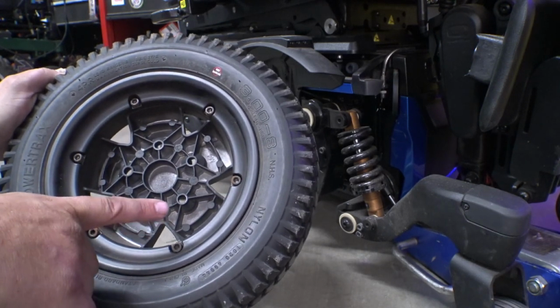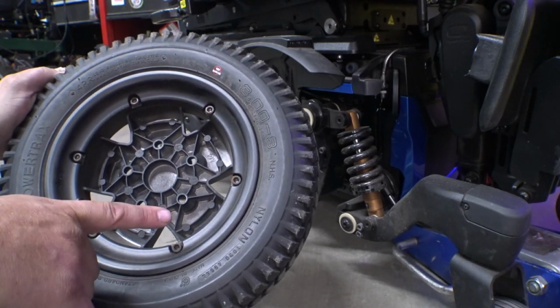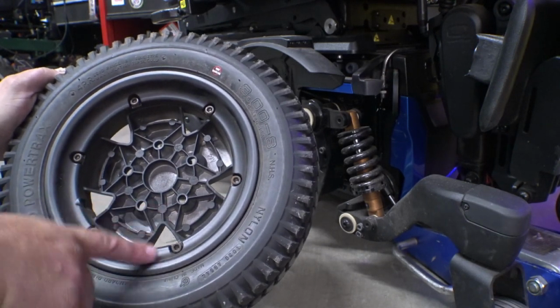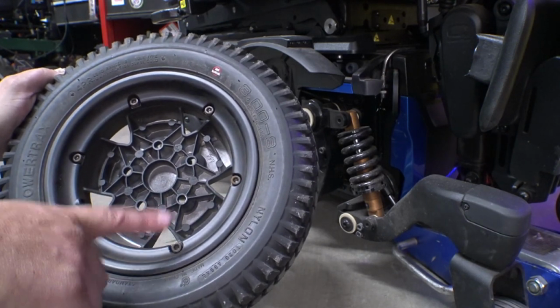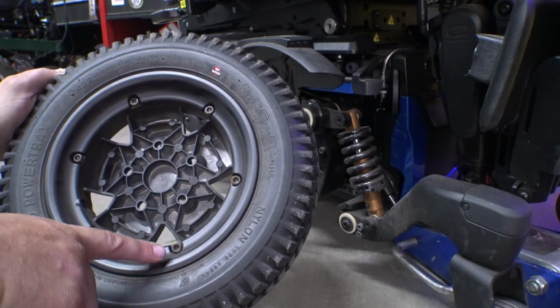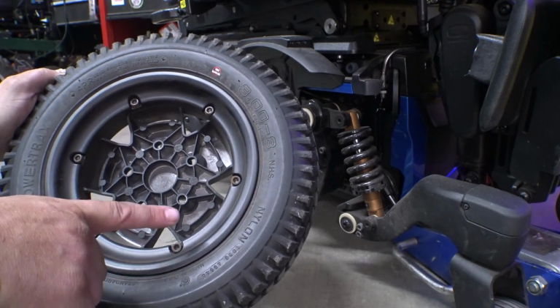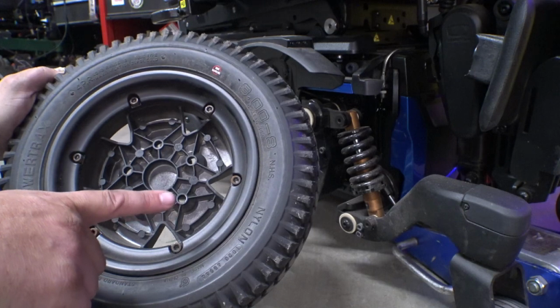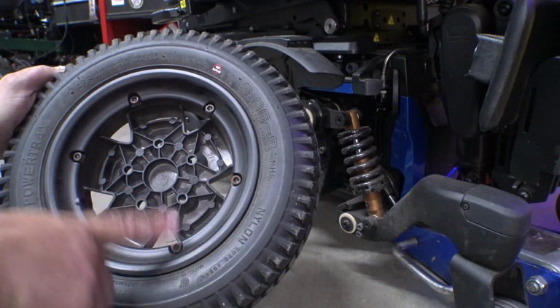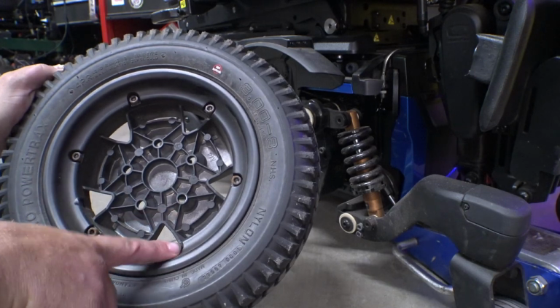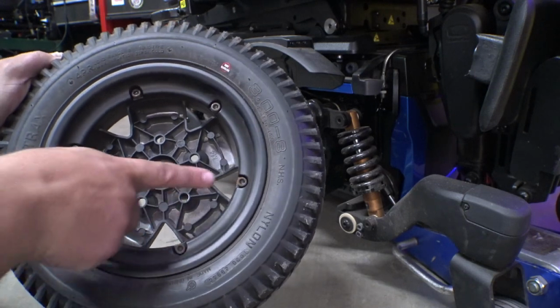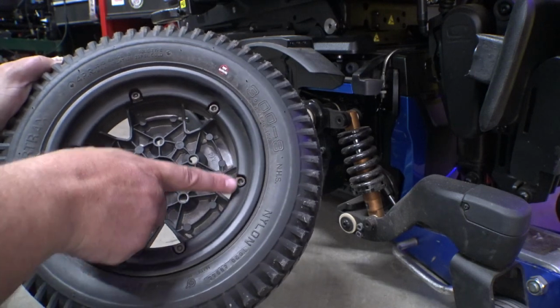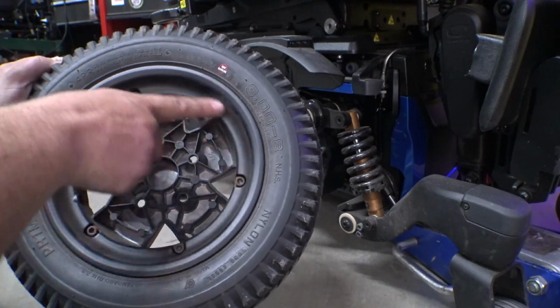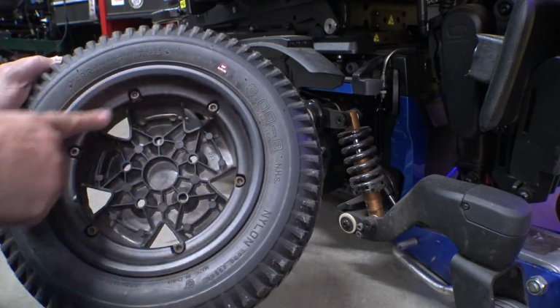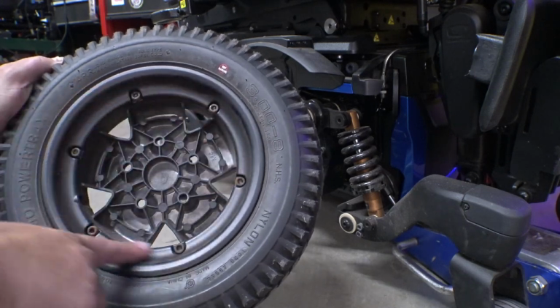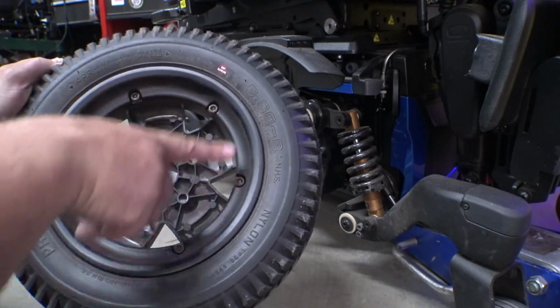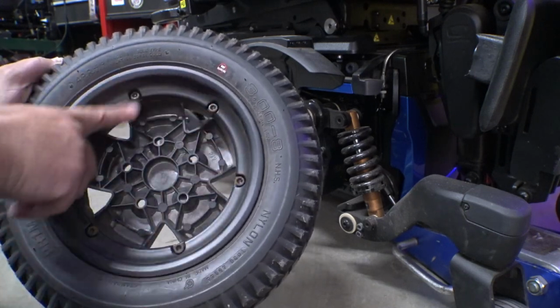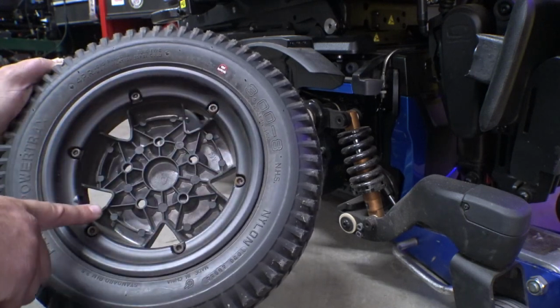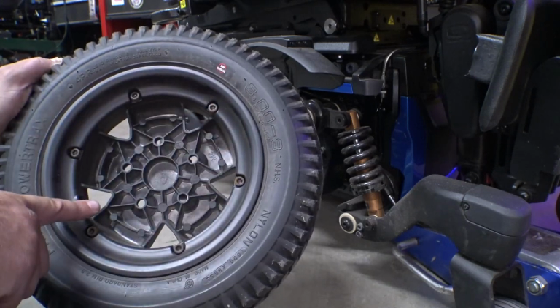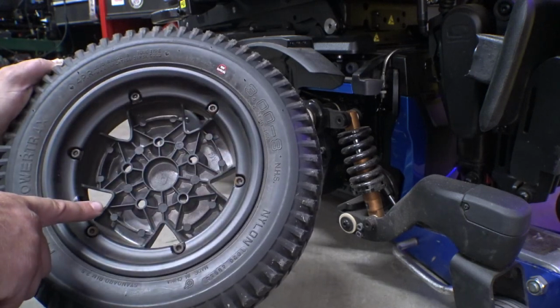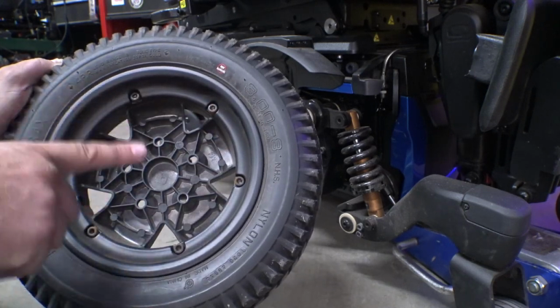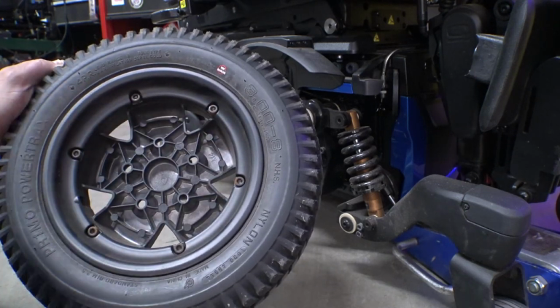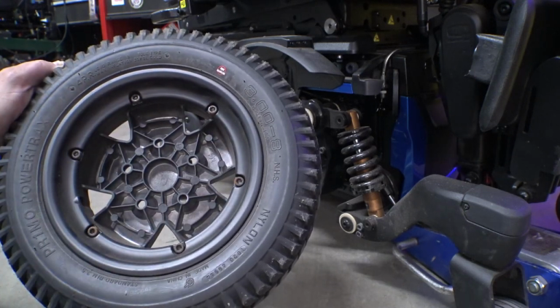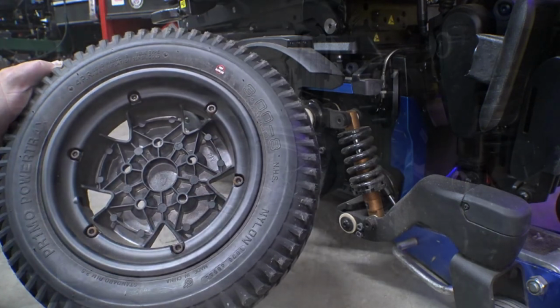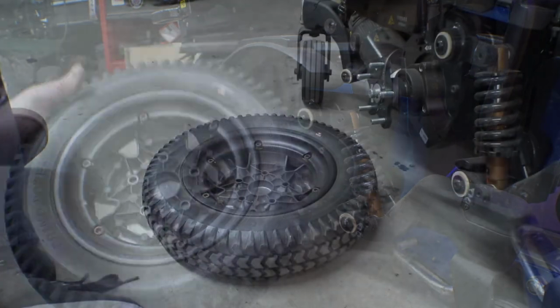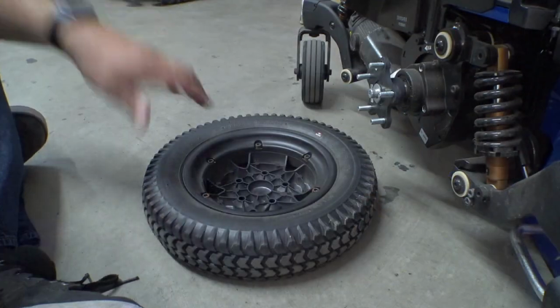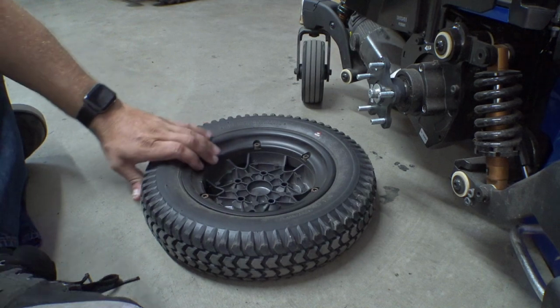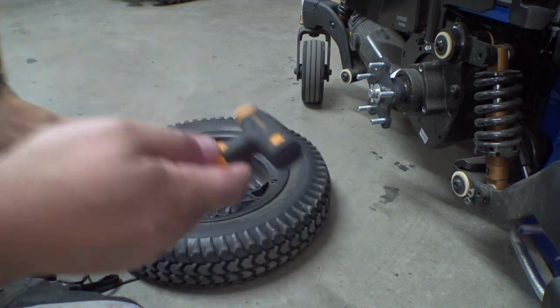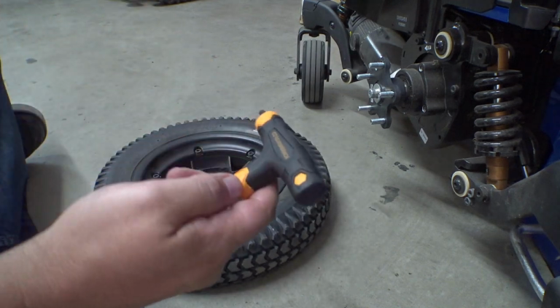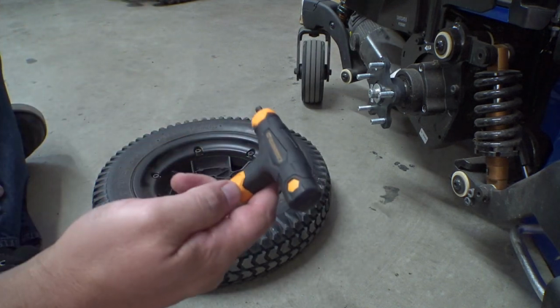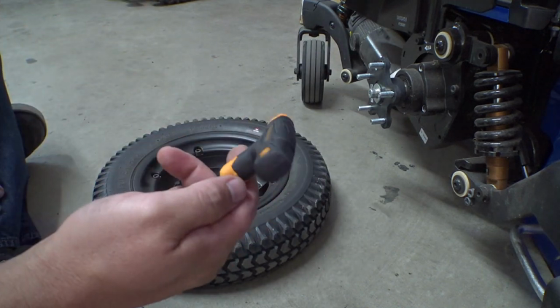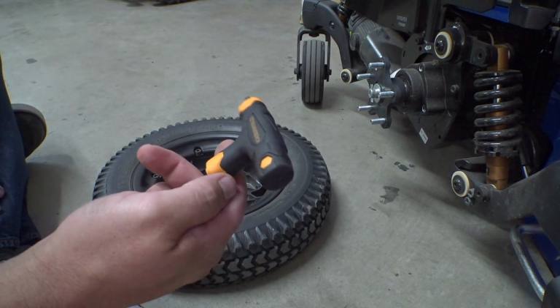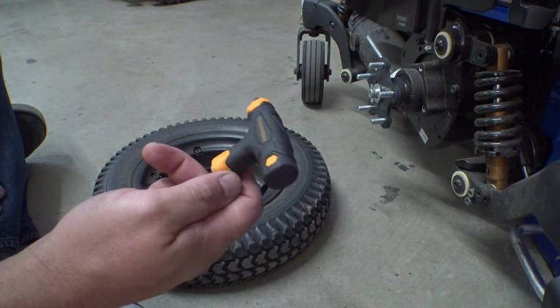Otherwise things will break — and I'm joking about death, but seriously: if you have air-filled tires, deflate them first. Bad things will happen.